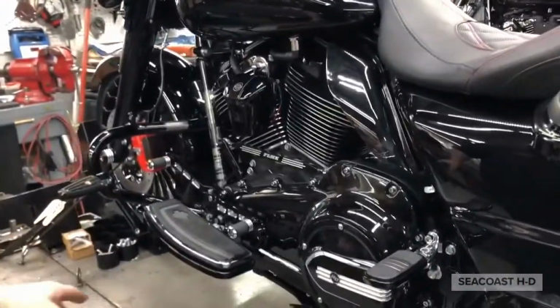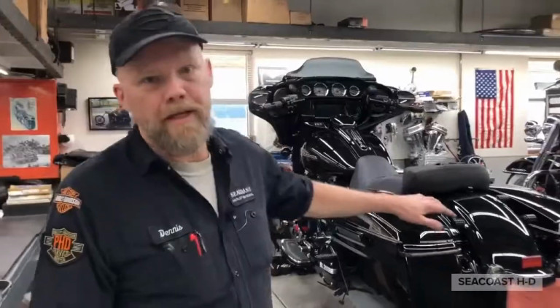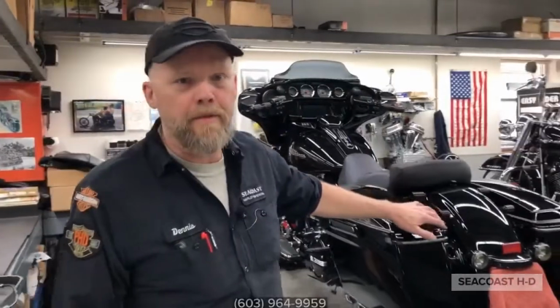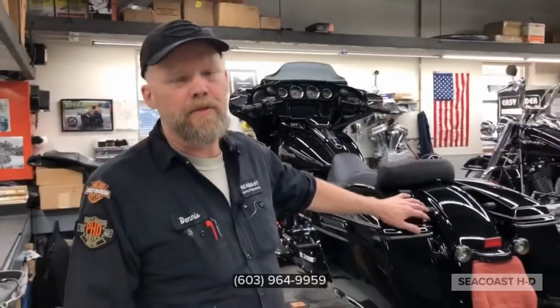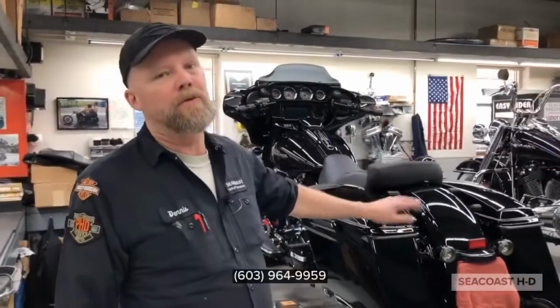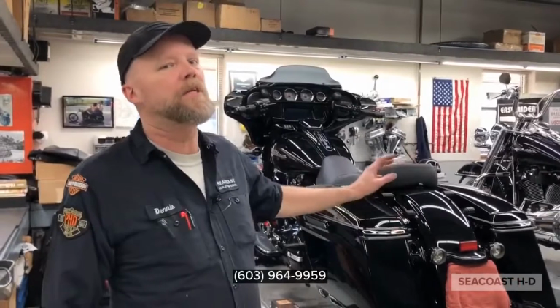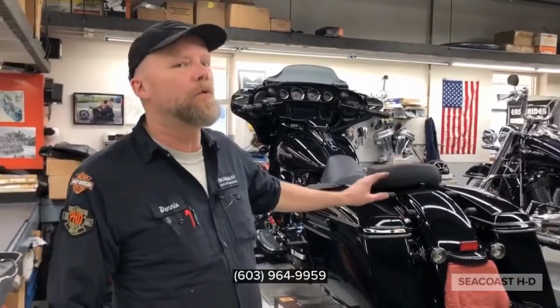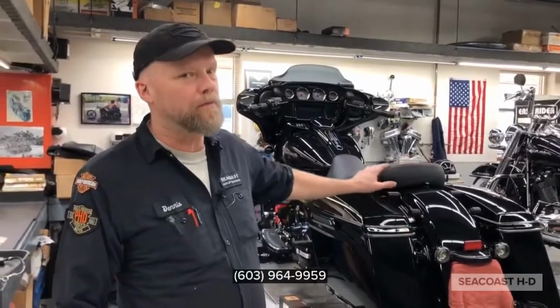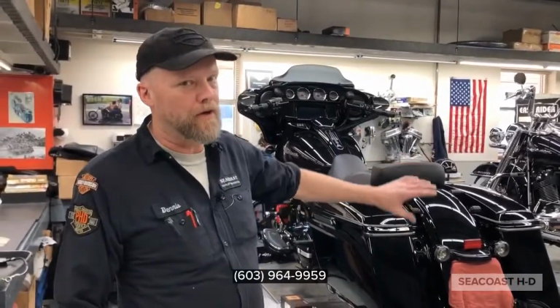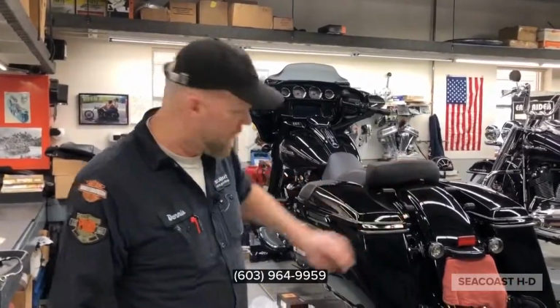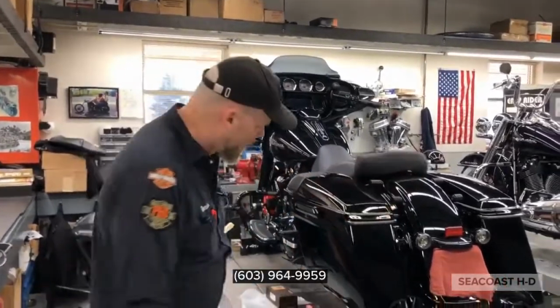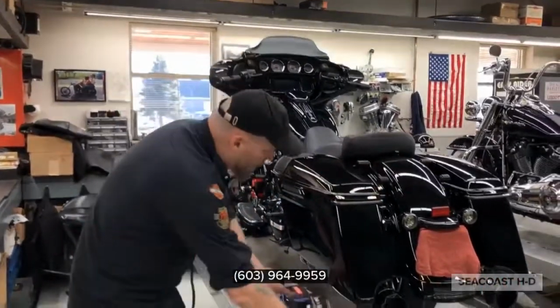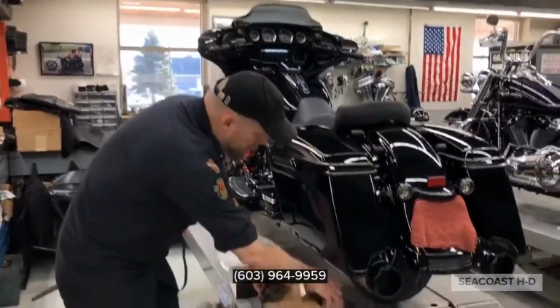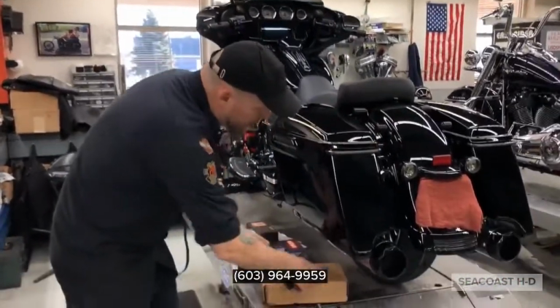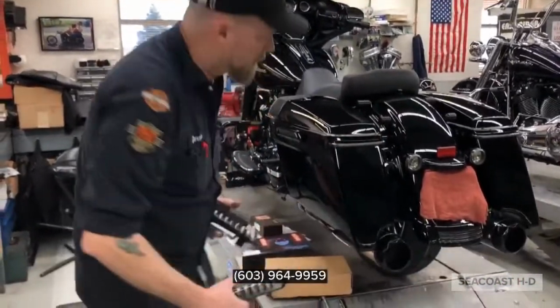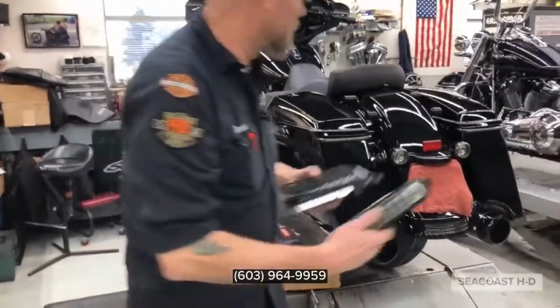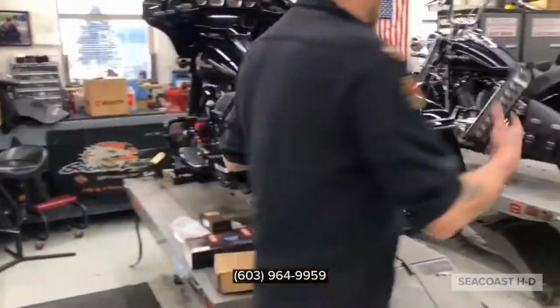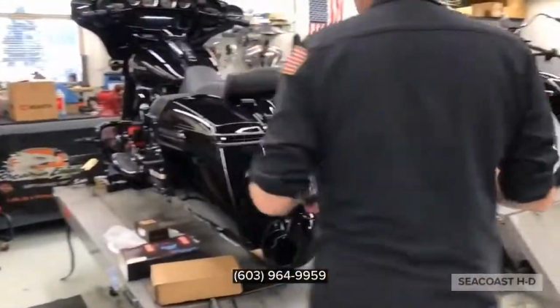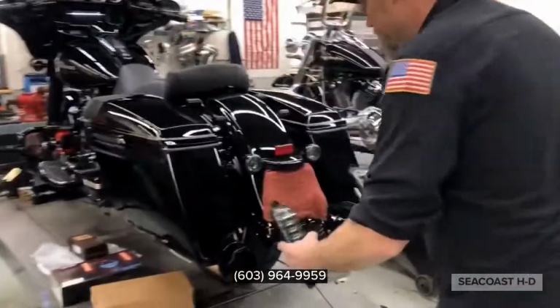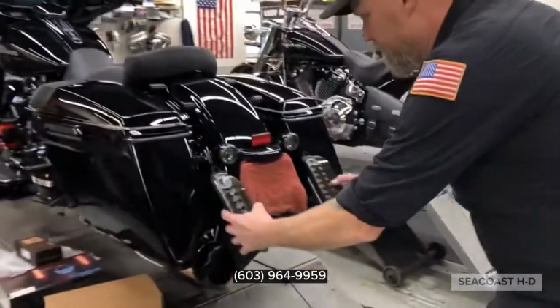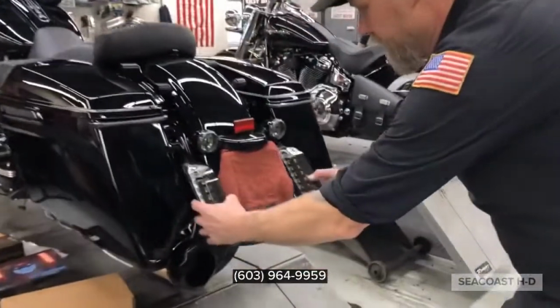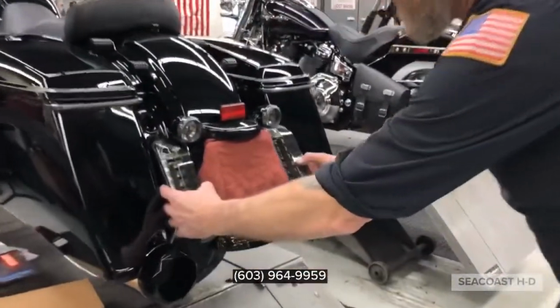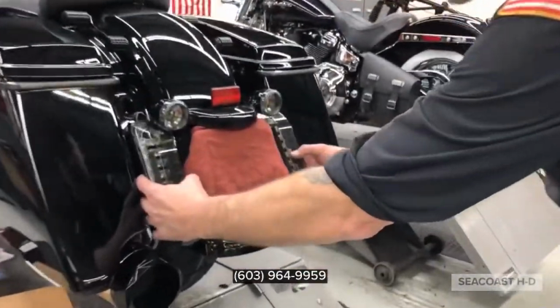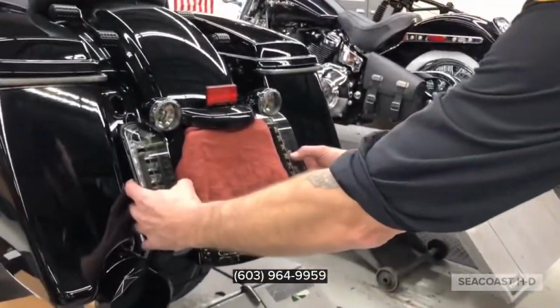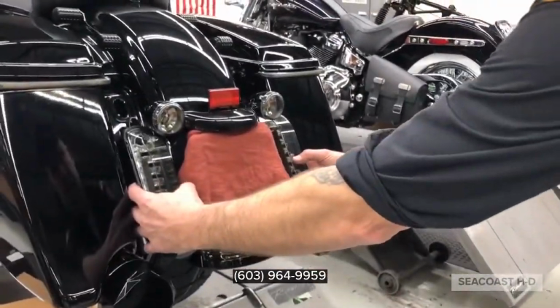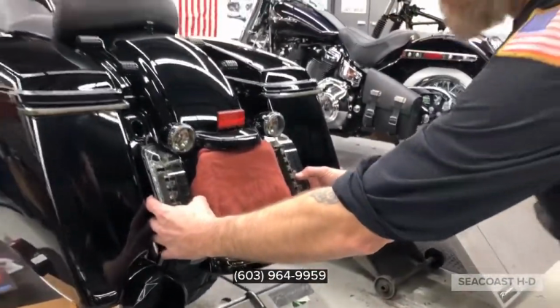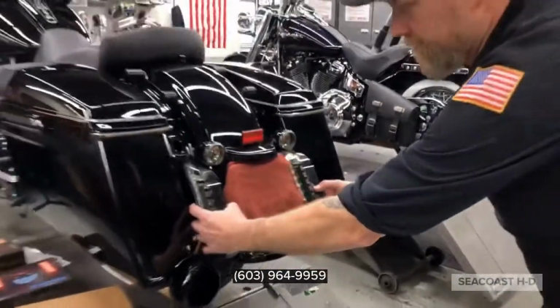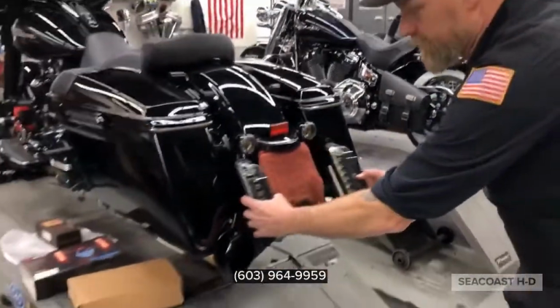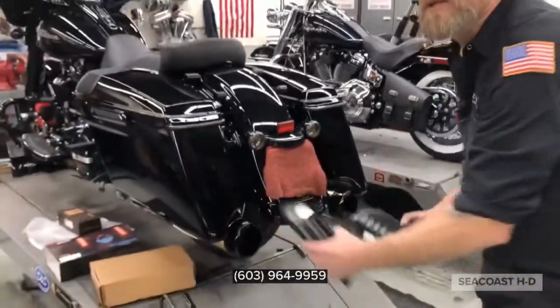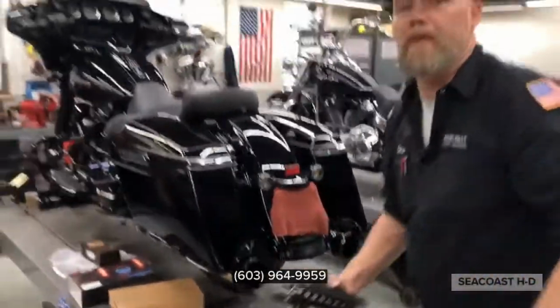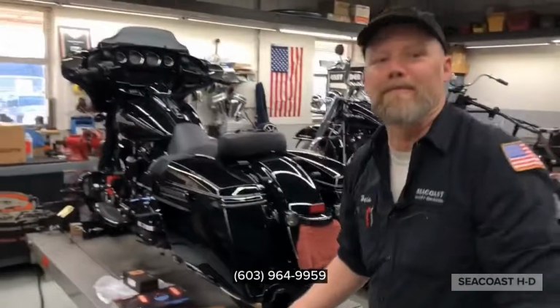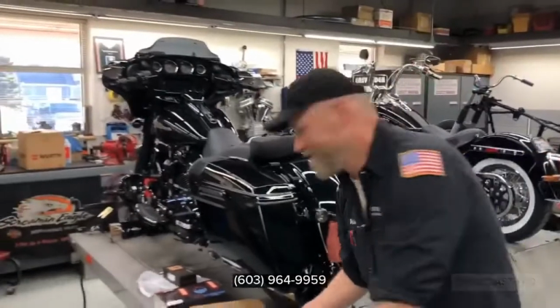The next step on this motorcycle, we're going to do a CVO rear fender. And we'll also continue the lights — the LEDs will go right in here. So stay tuned for that one.